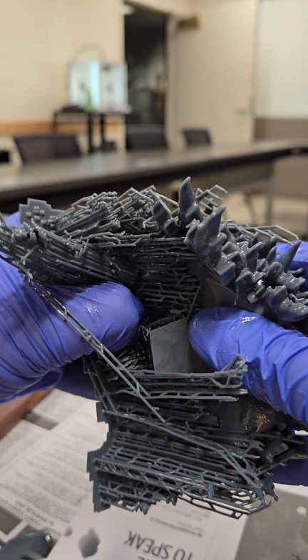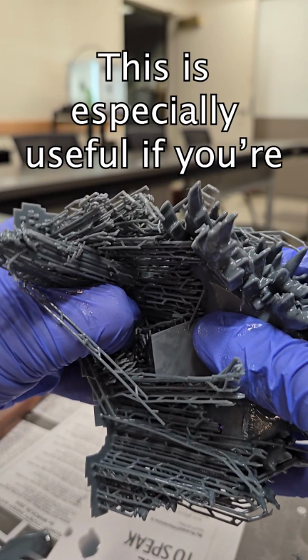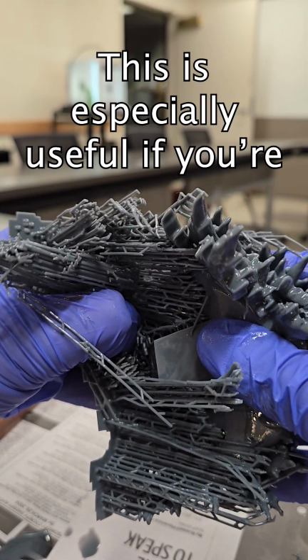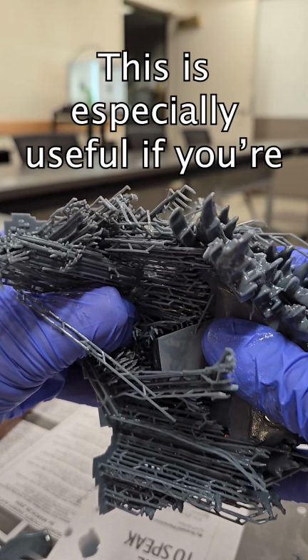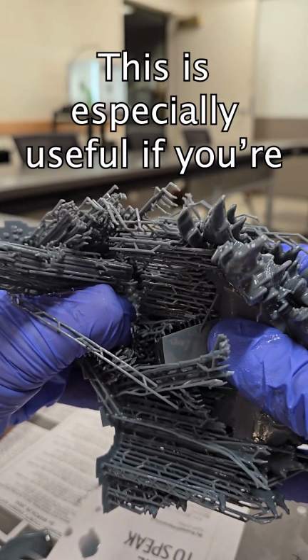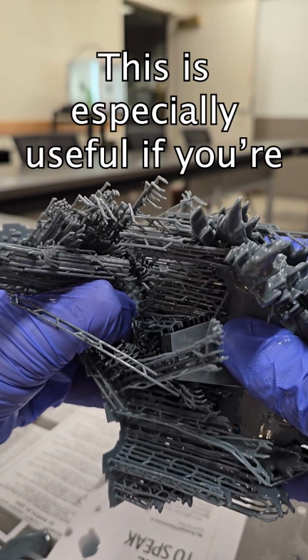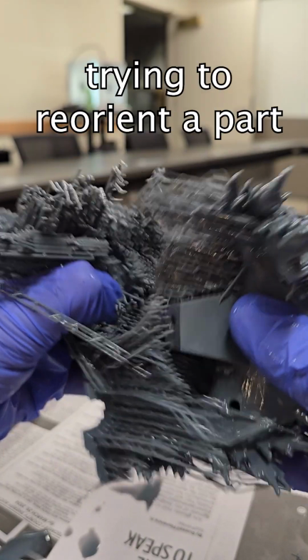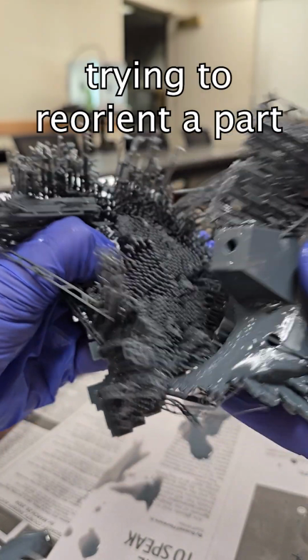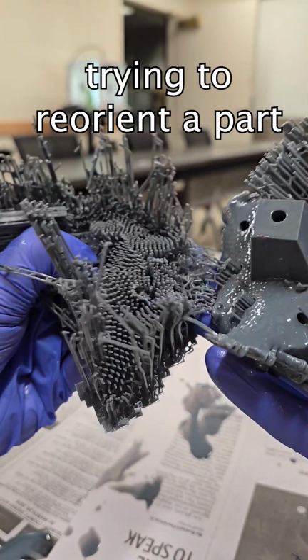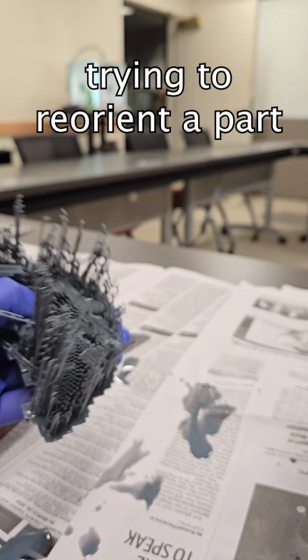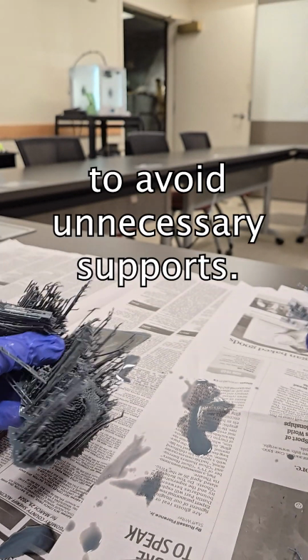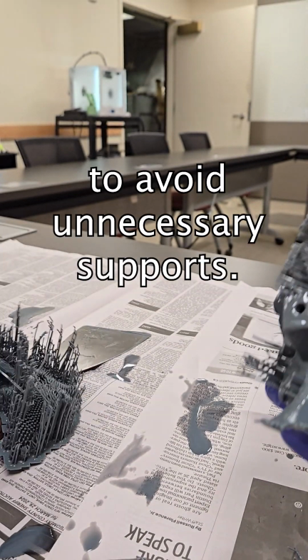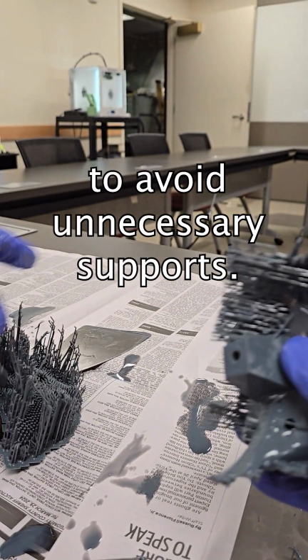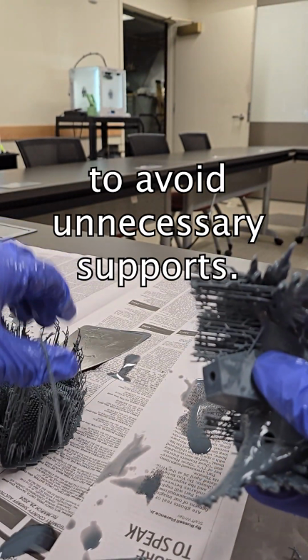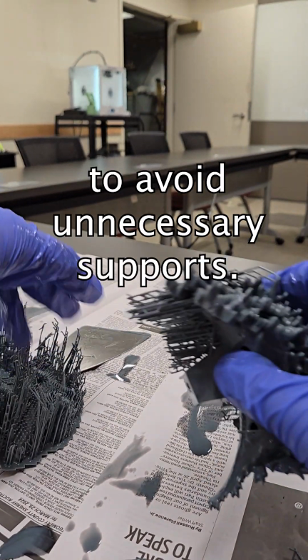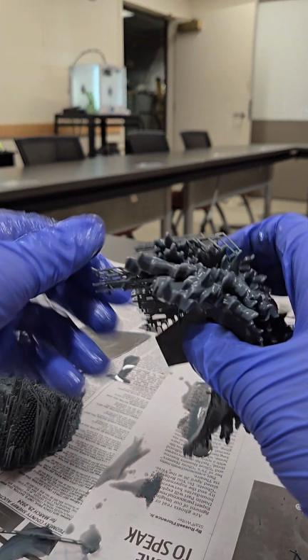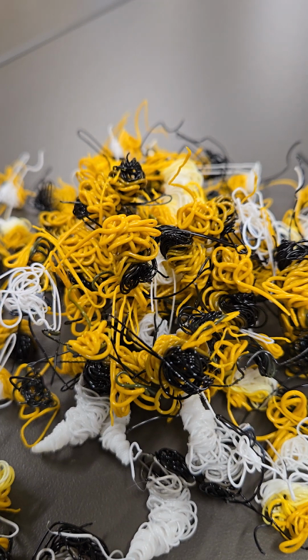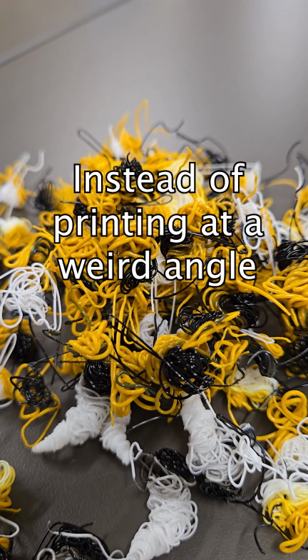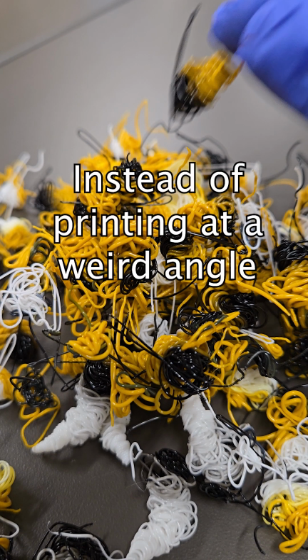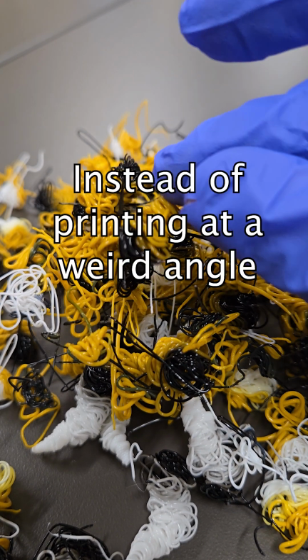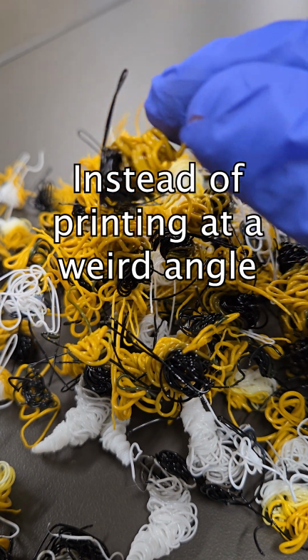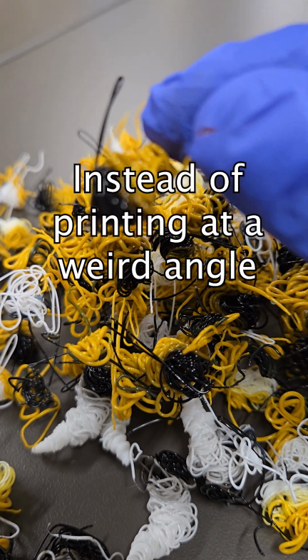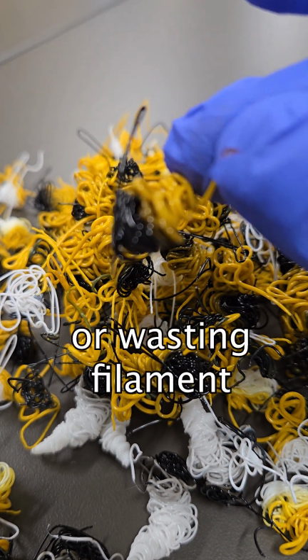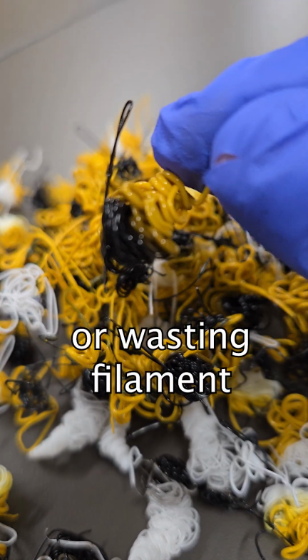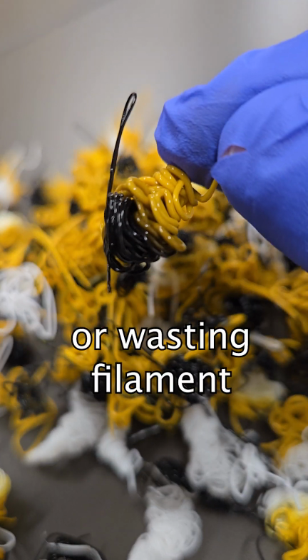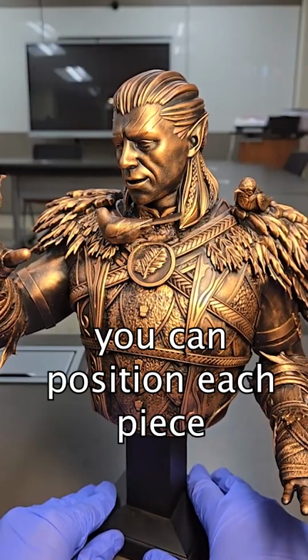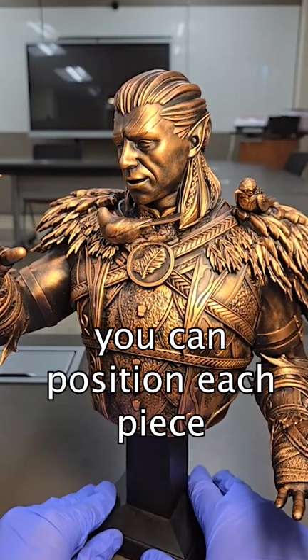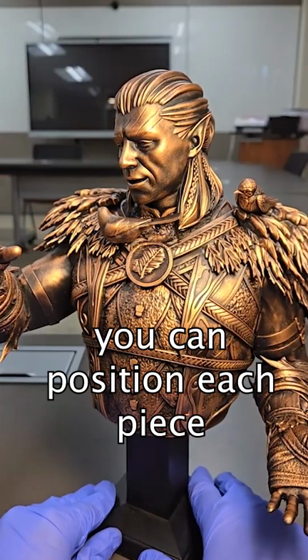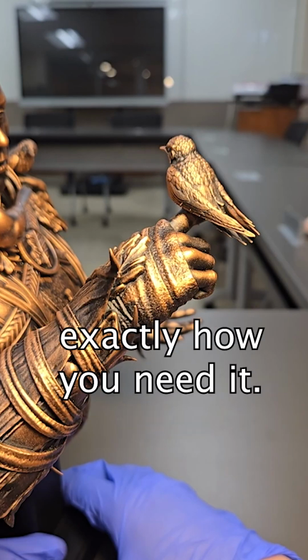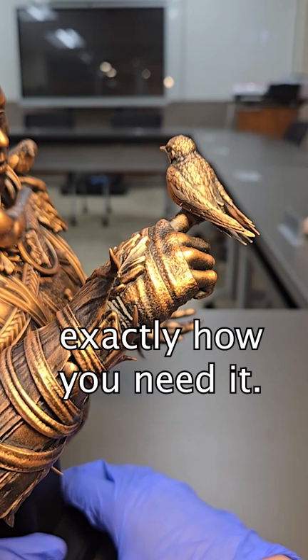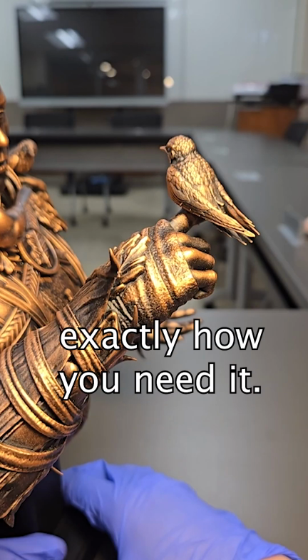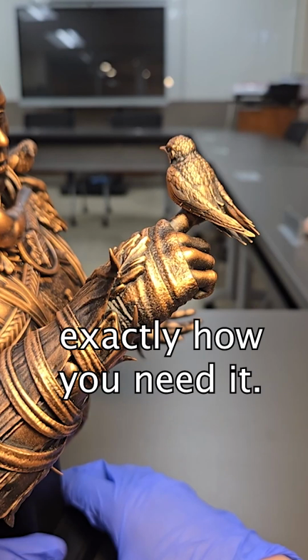This is especially useful if you're trying to reorient a part to avoid unnecessary supports. Instead of printing at a weird angle or wasting filament, you can position each piece exactly how you need it.